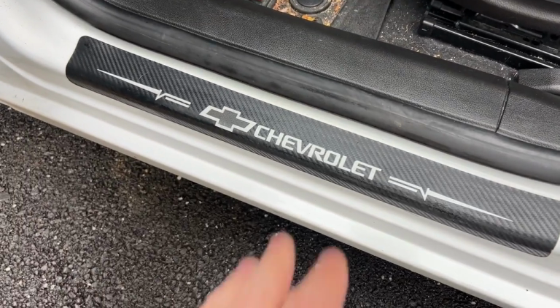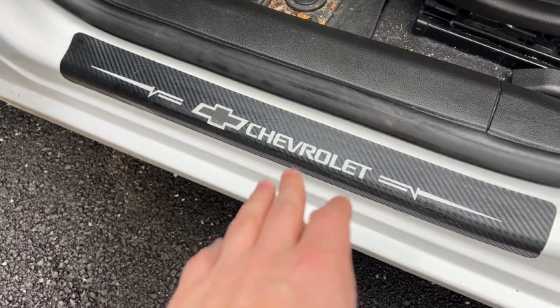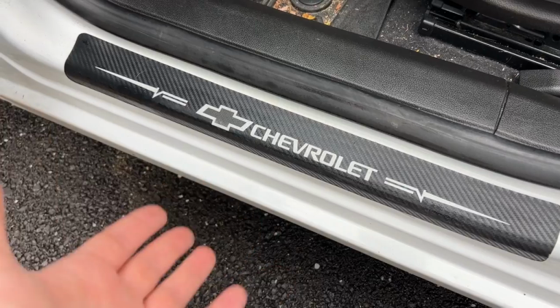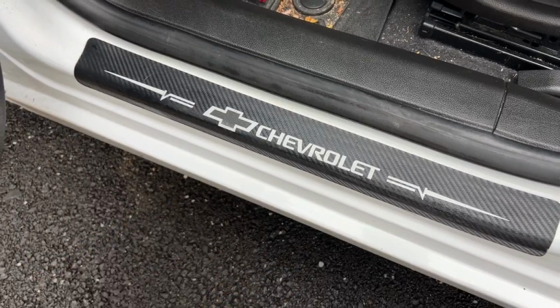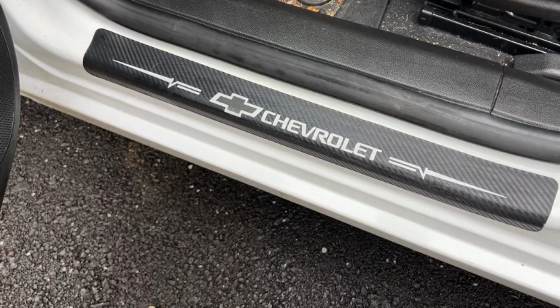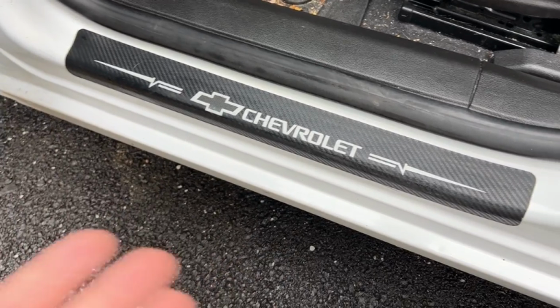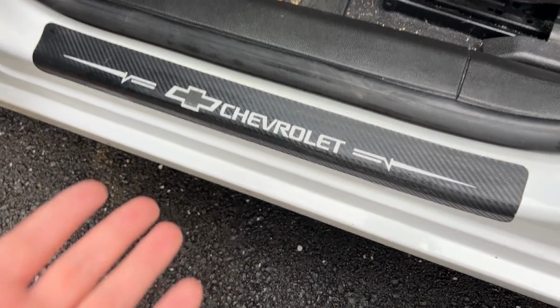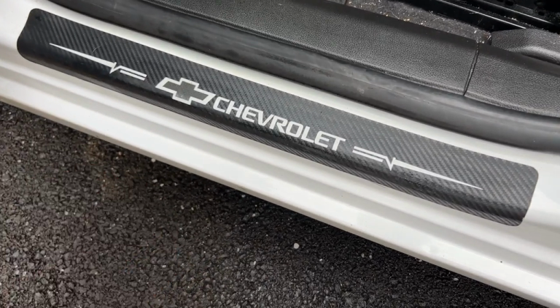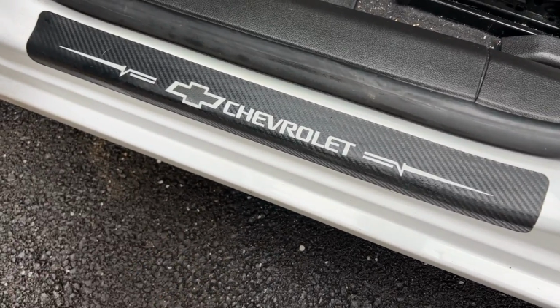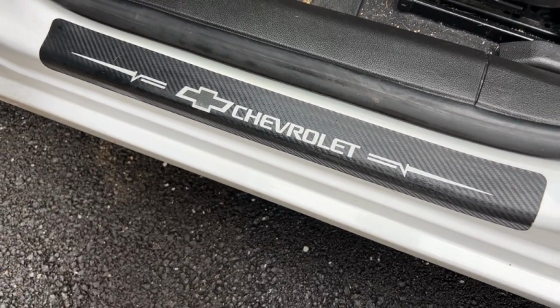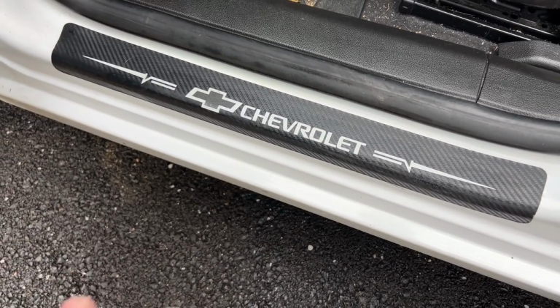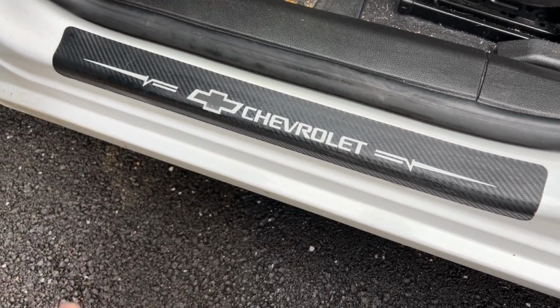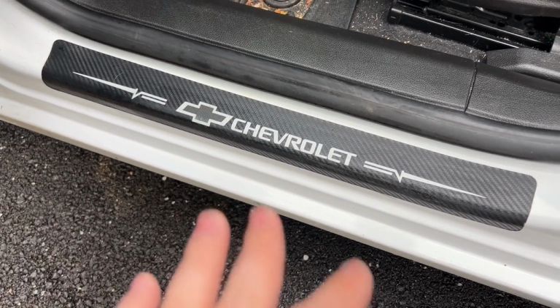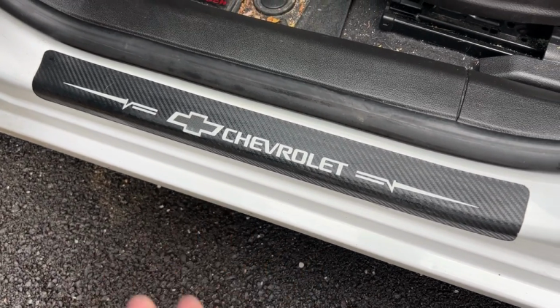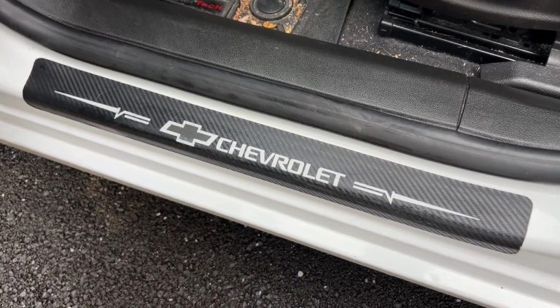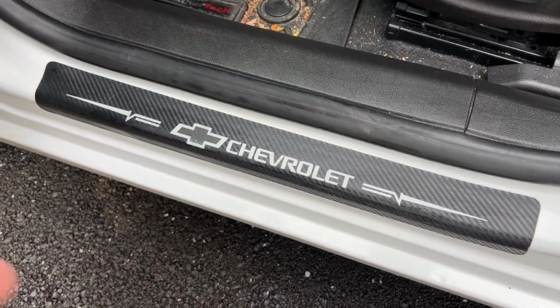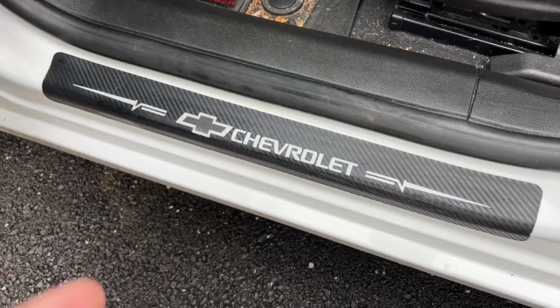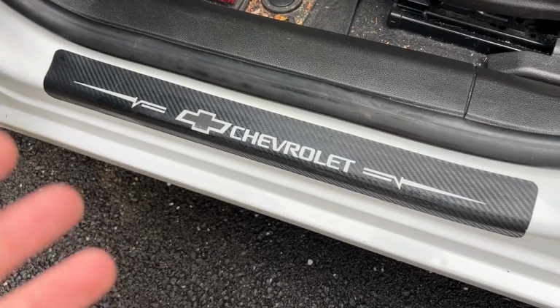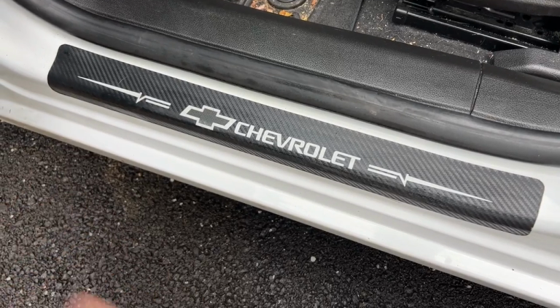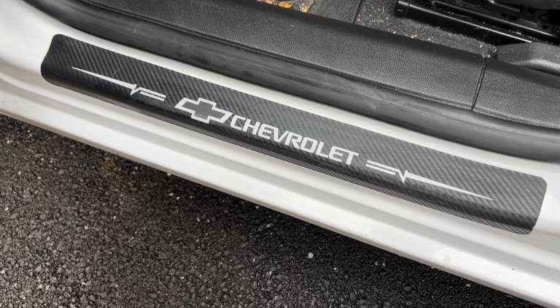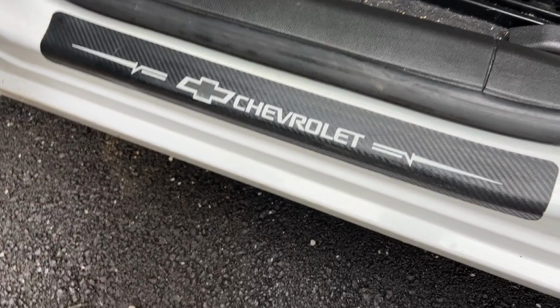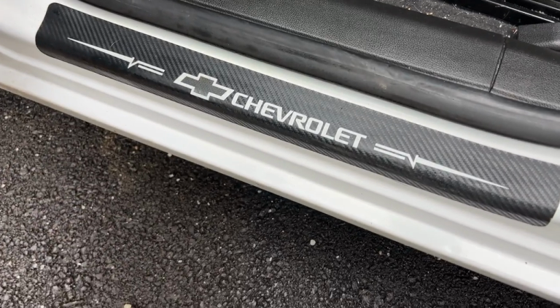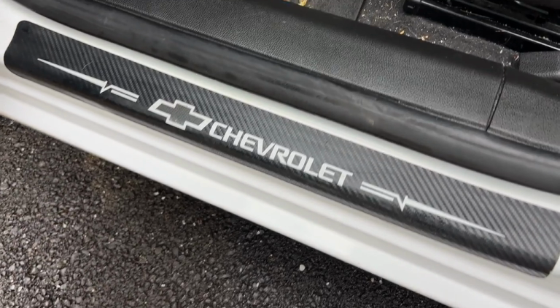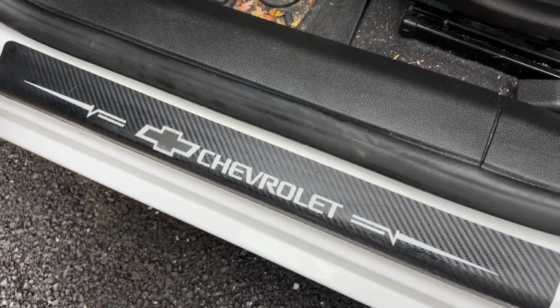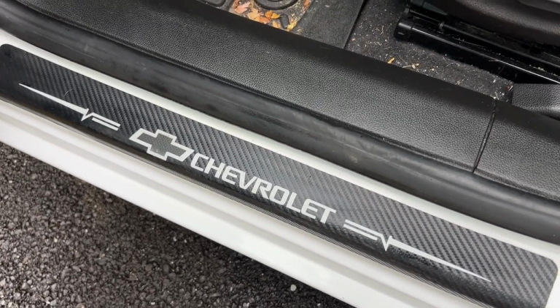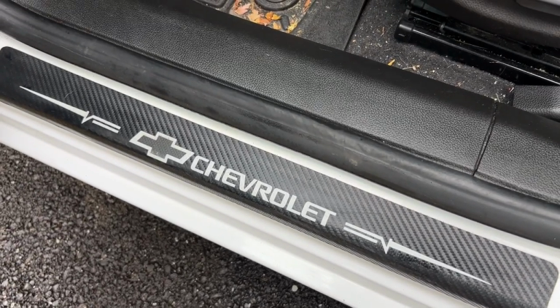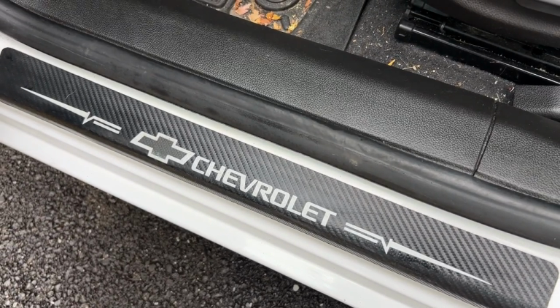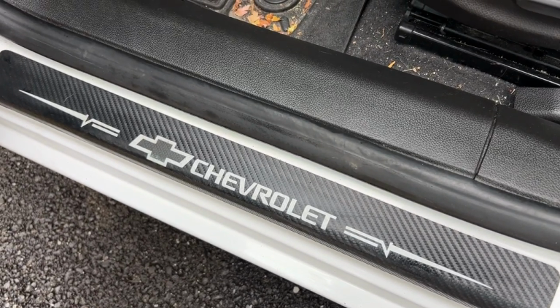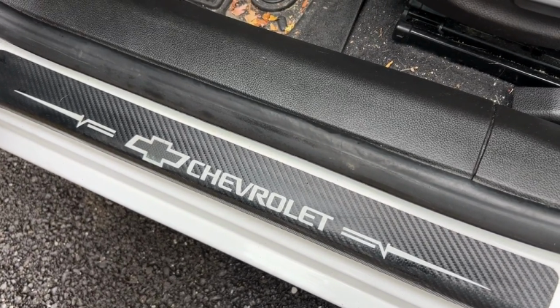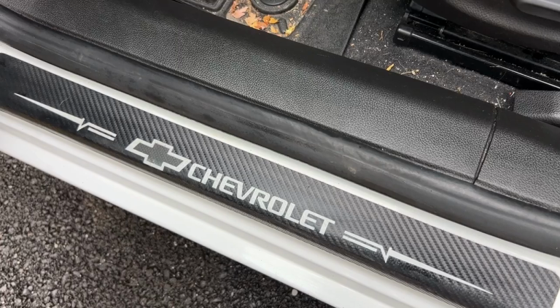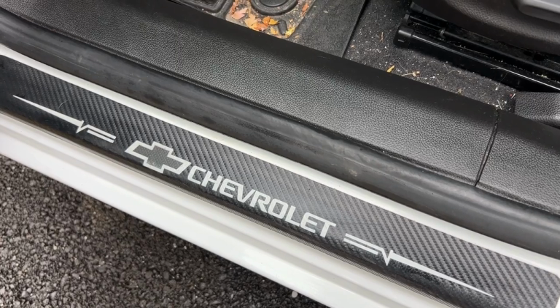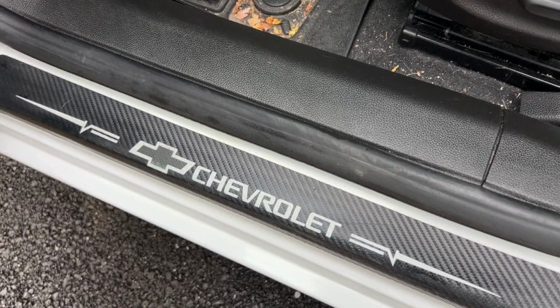Do be careful that you double check to see if these will fit your vehicle. They seem to be universal, but I know some people have had vehicles that these don't fit. So just do your due diligence — measure if you have to. But I'm really happy with them, and I think they're going to hold up for many years to come.